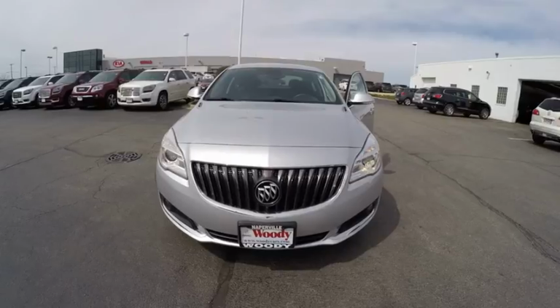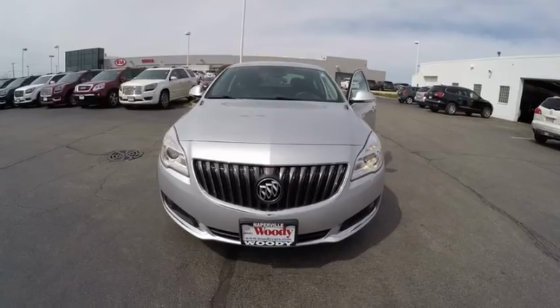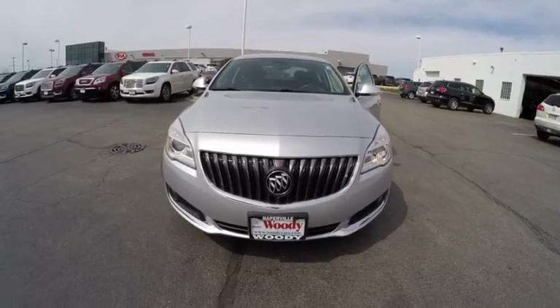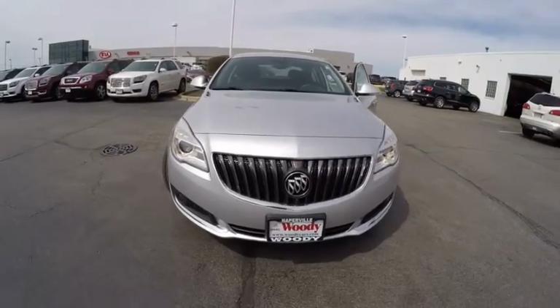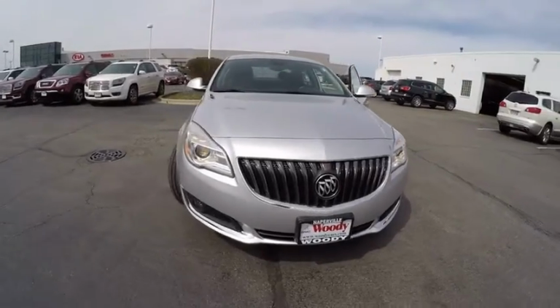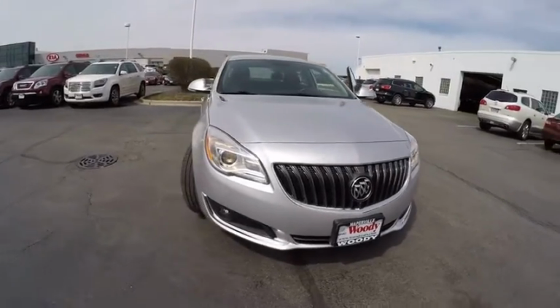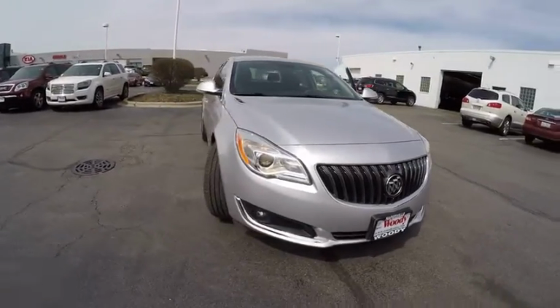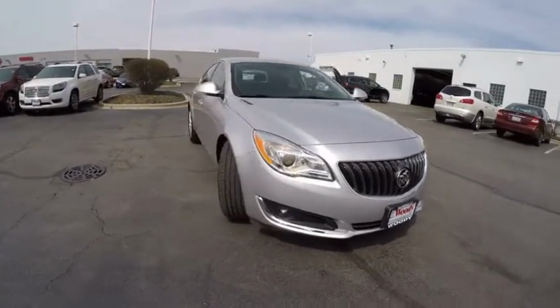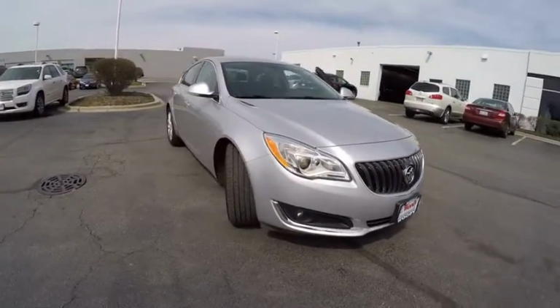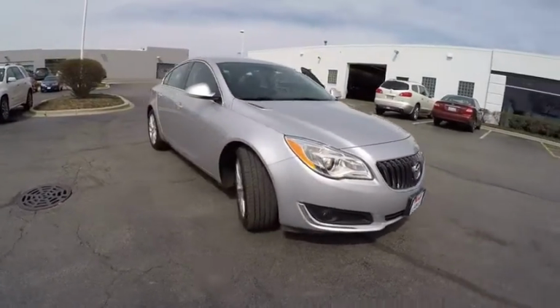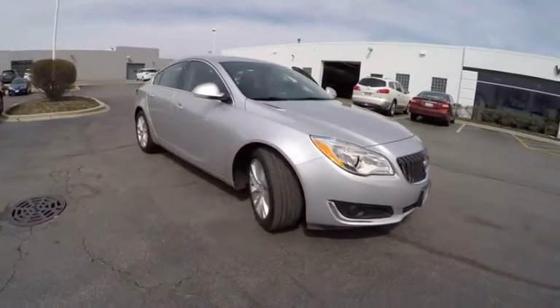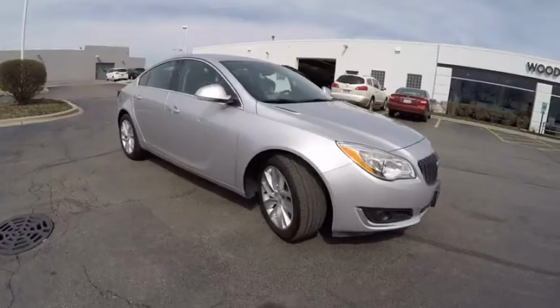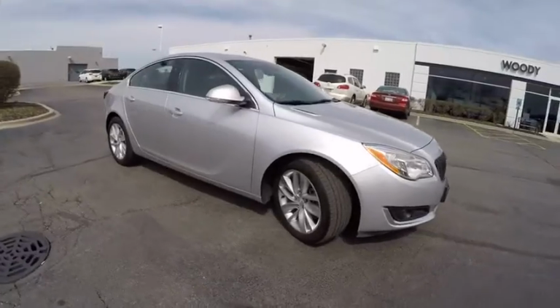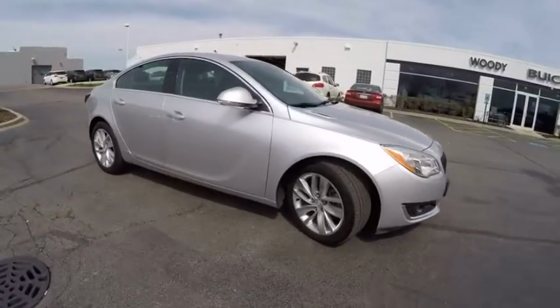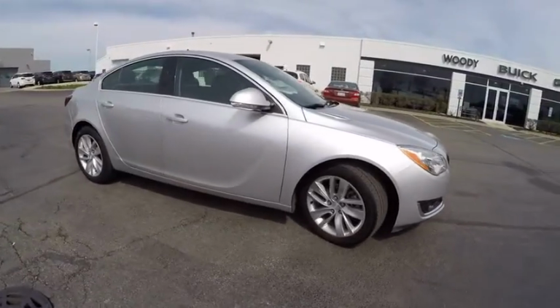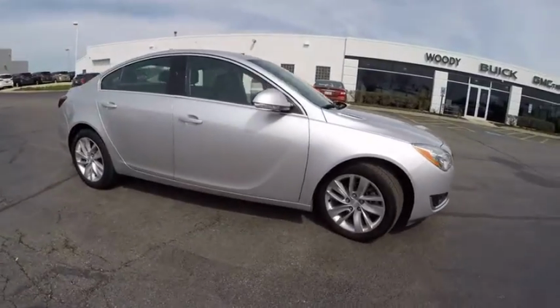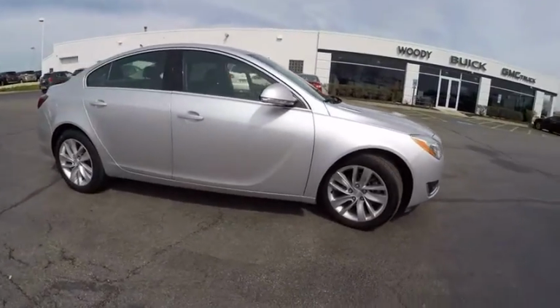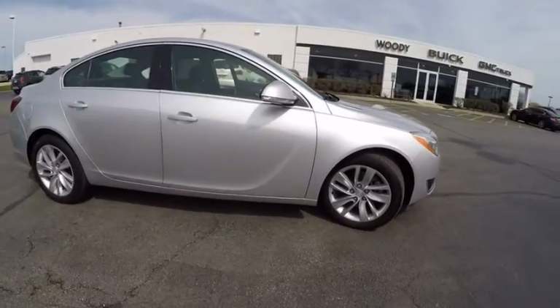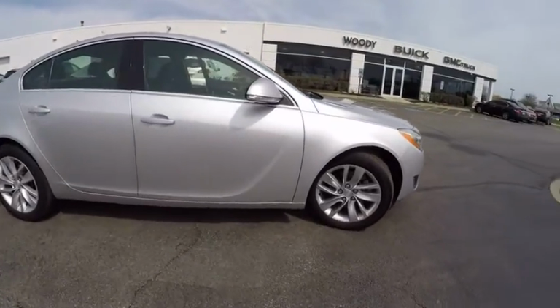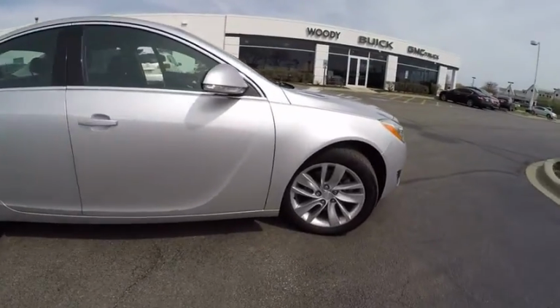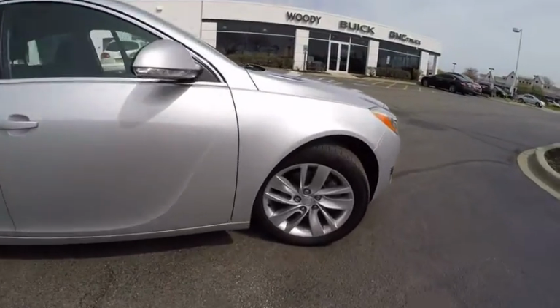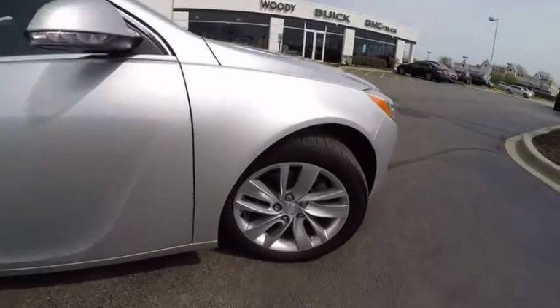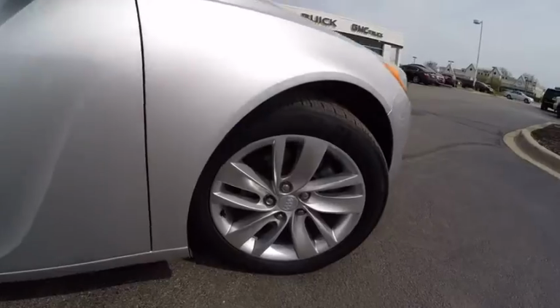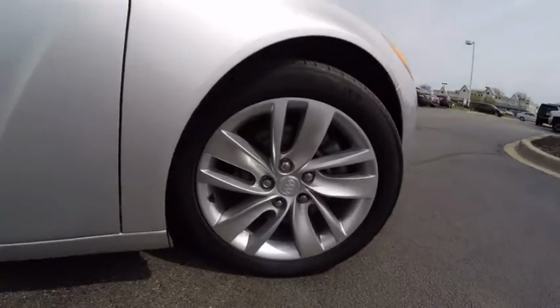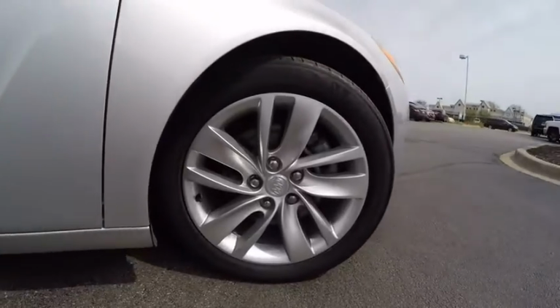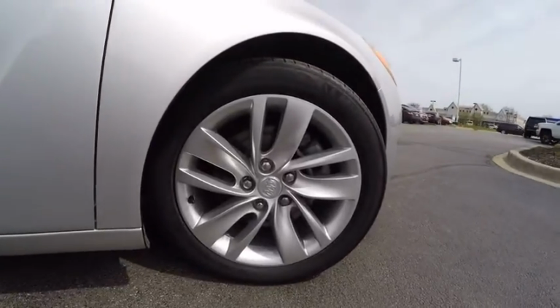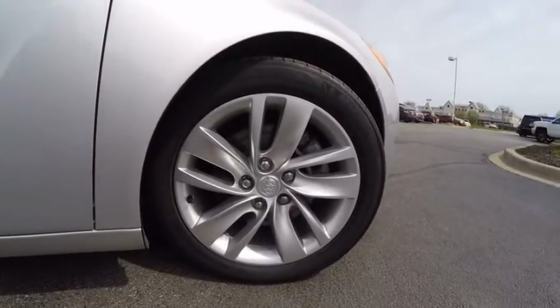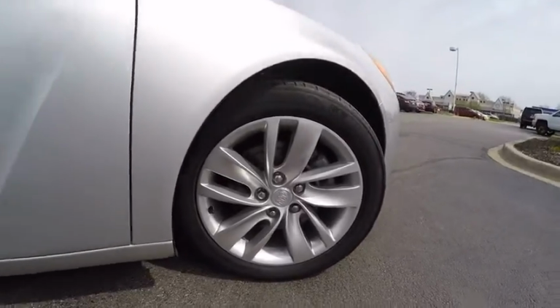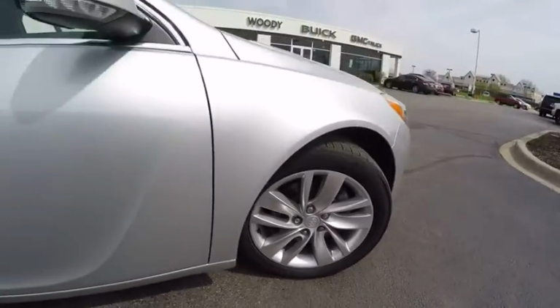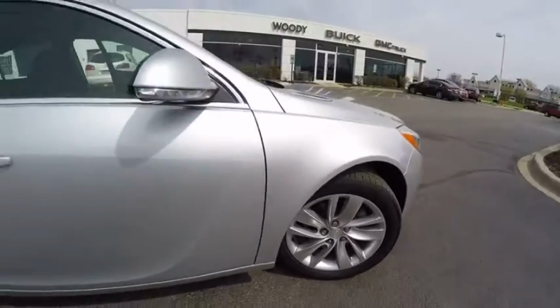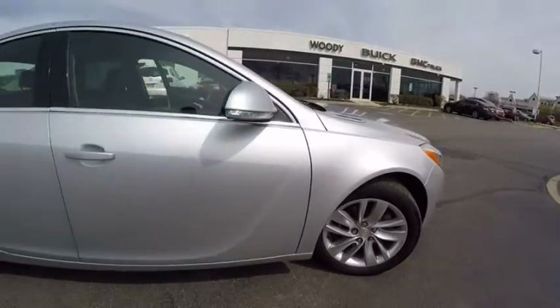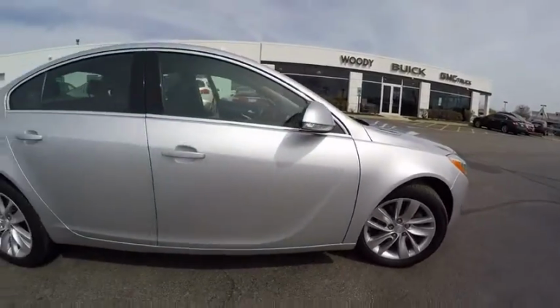The 2014 Buick Regal is based on the European Opel Insignia. The Regal is as much a sports sedan as it is a family sedan and is priced below $20,000. This vehicle has less than 25,000 miles.